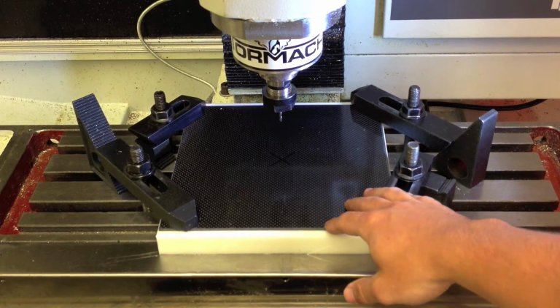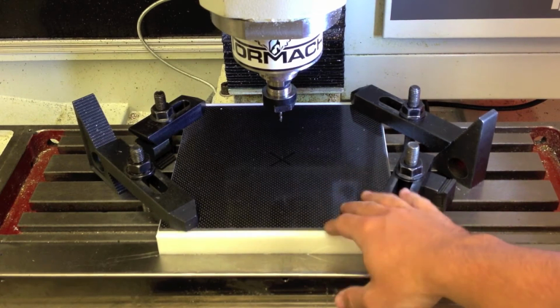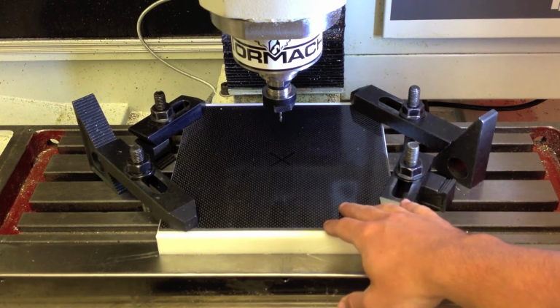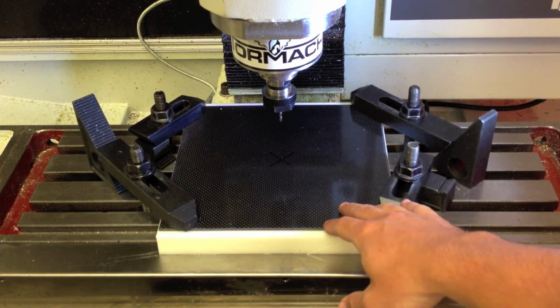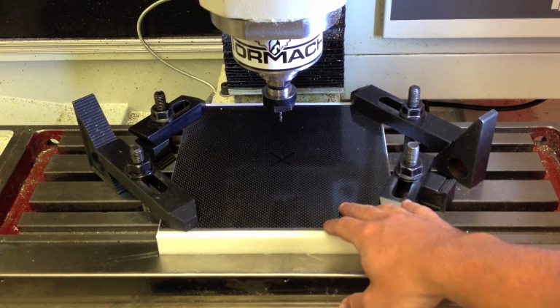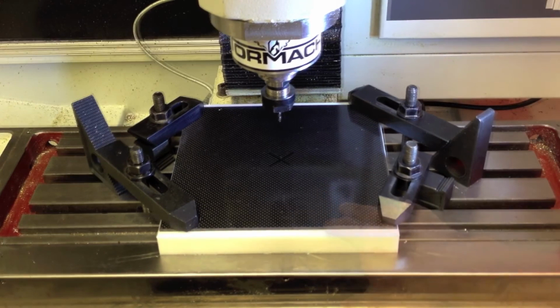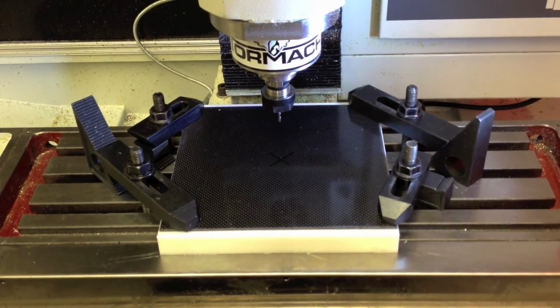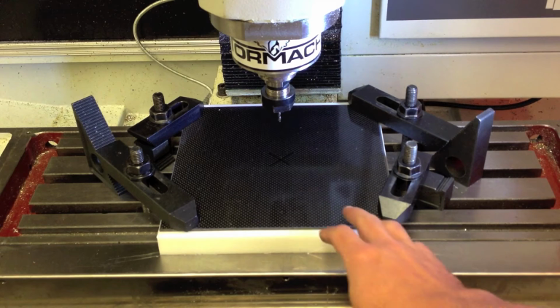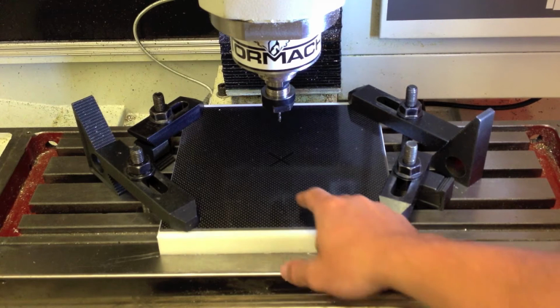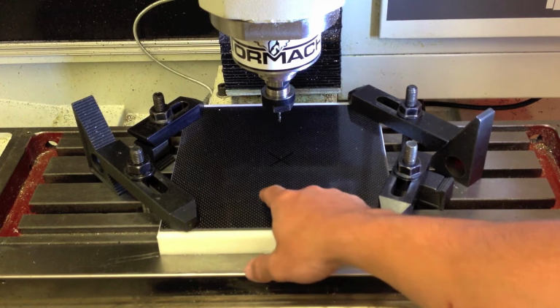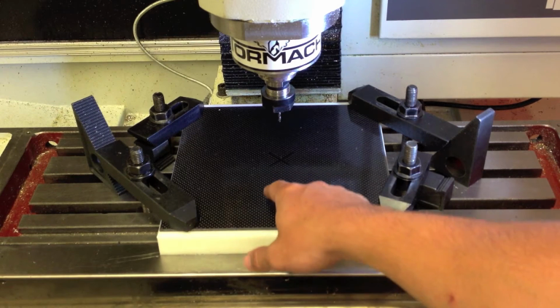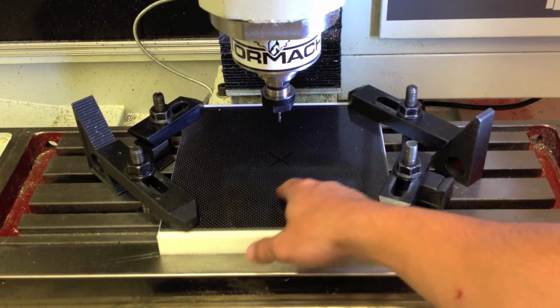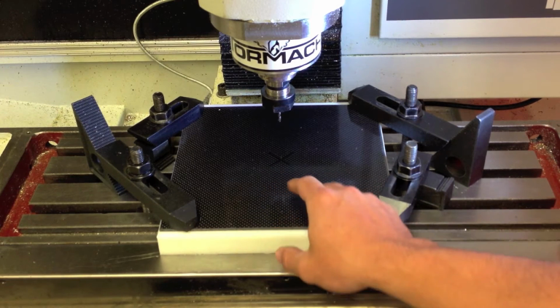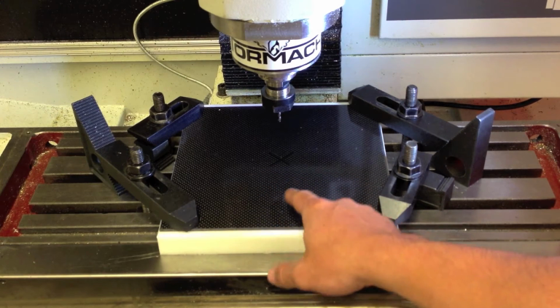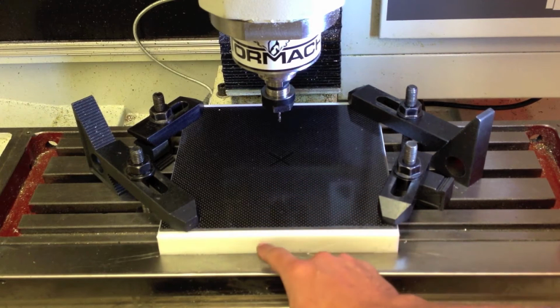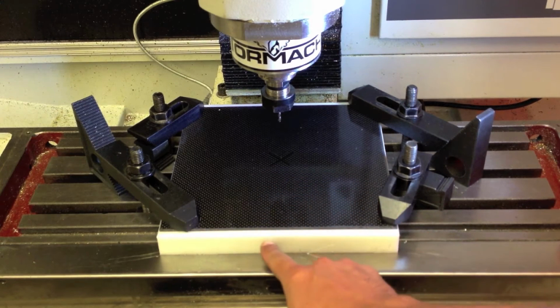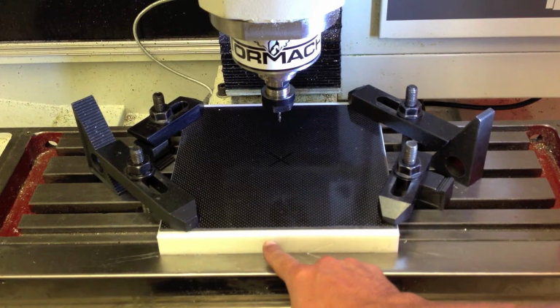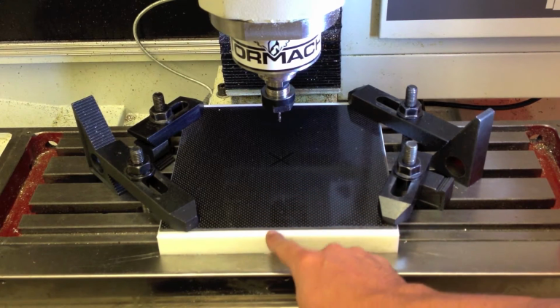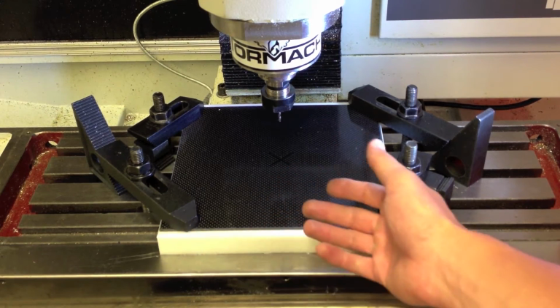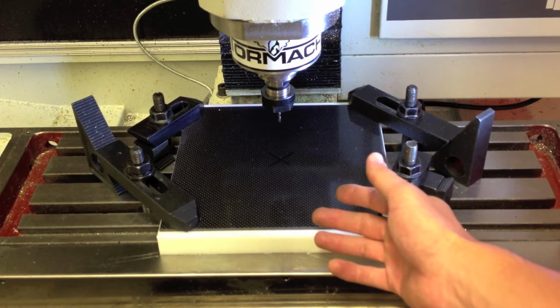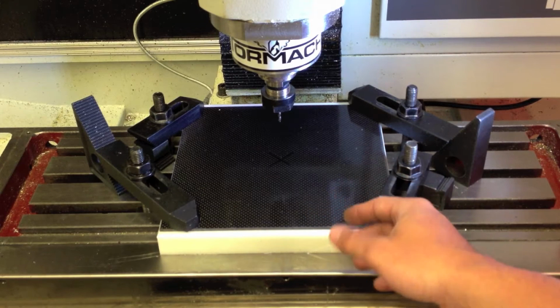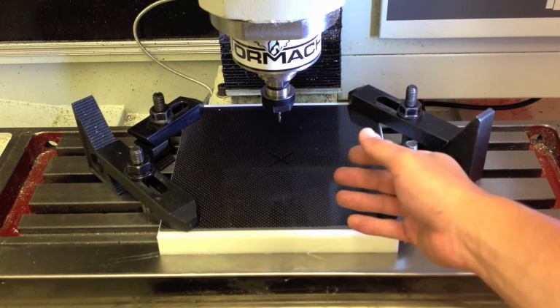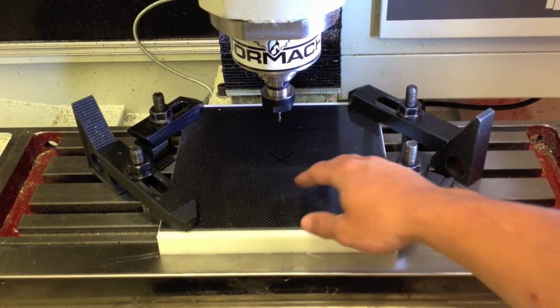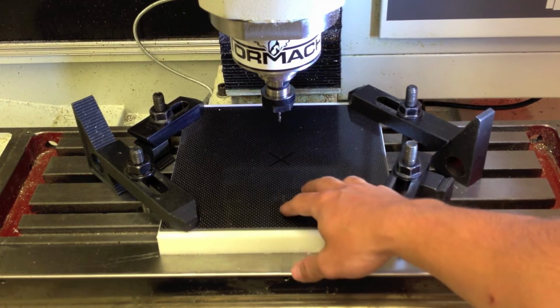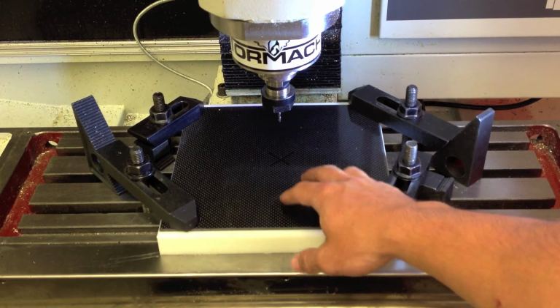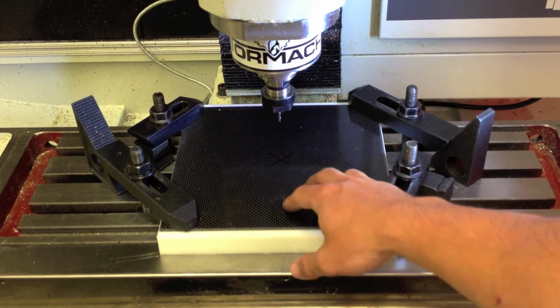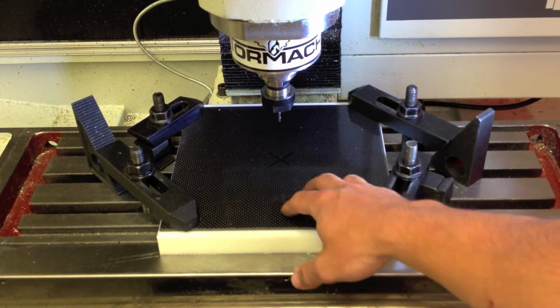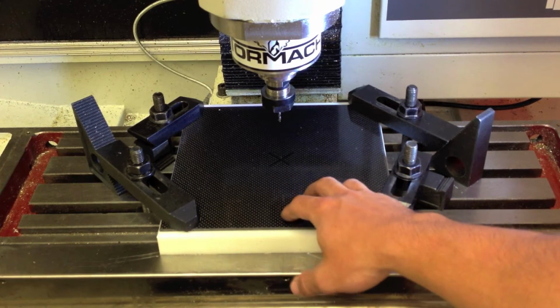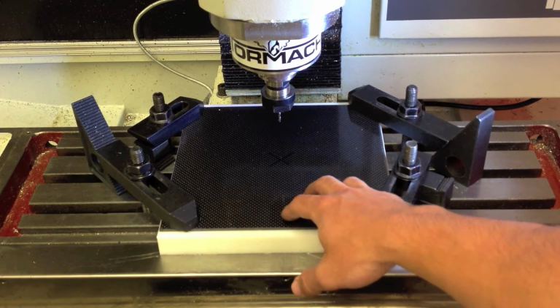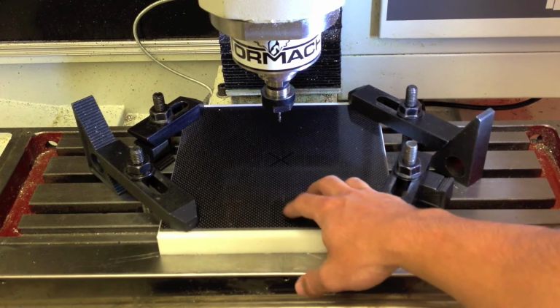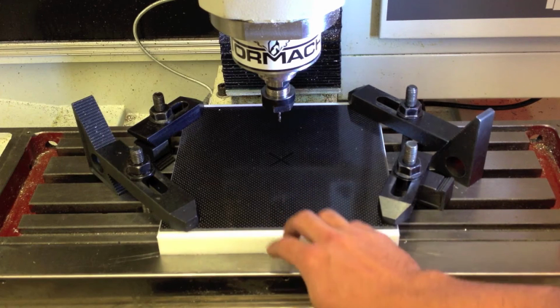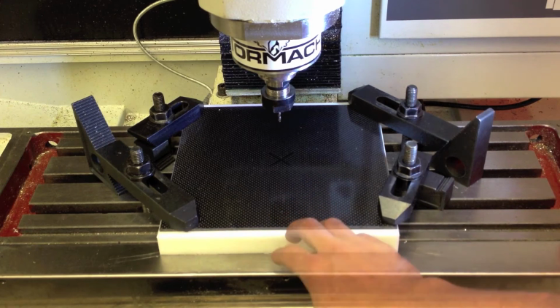The first sequence I'll run will mill five holes deep enough into the sacrifice plate where I can tap these holes and then put bolts in, further securing this carbon fiber piece to the sacrifice plate.